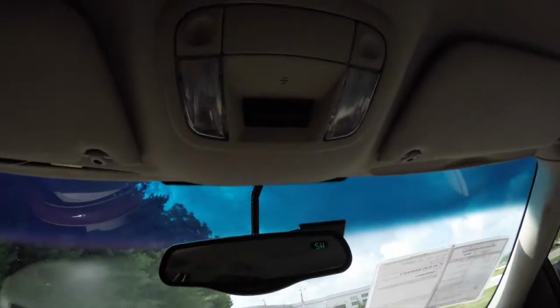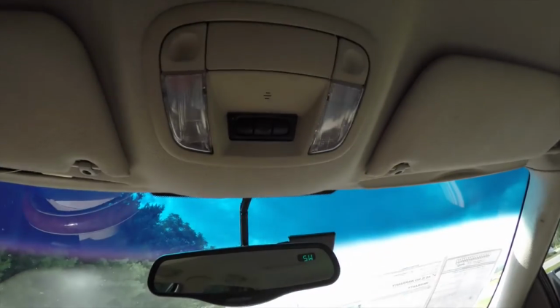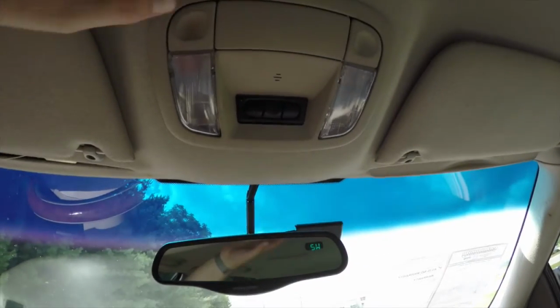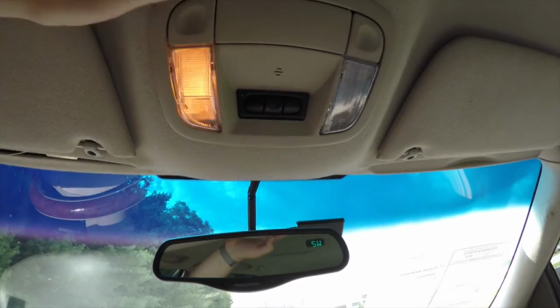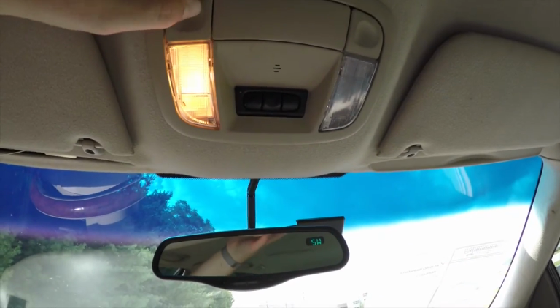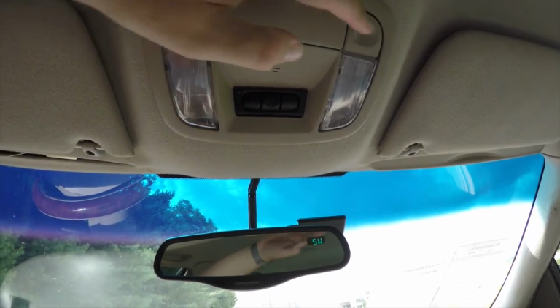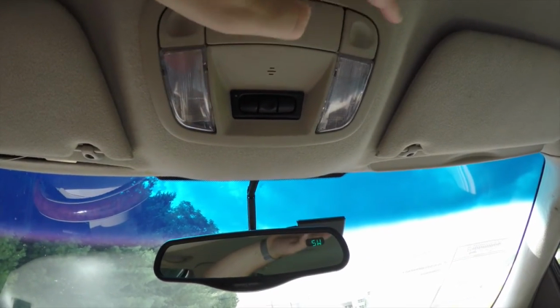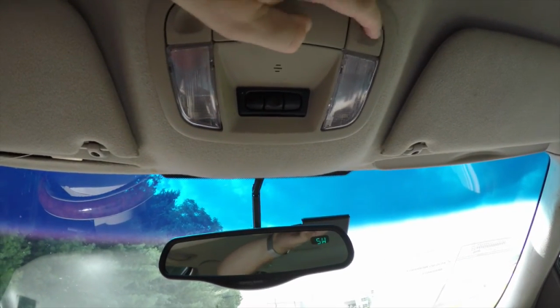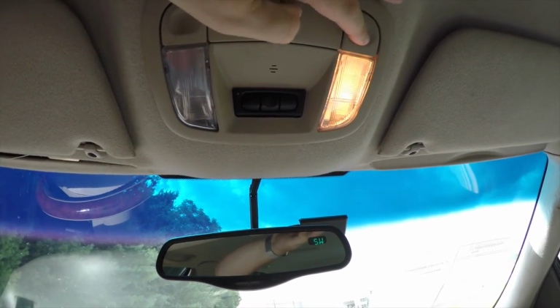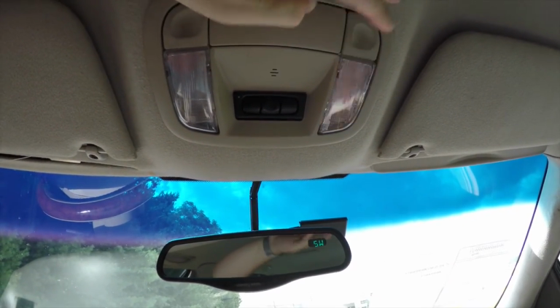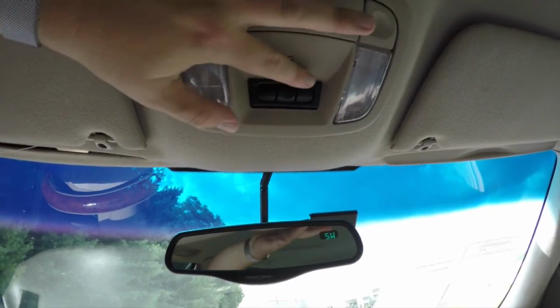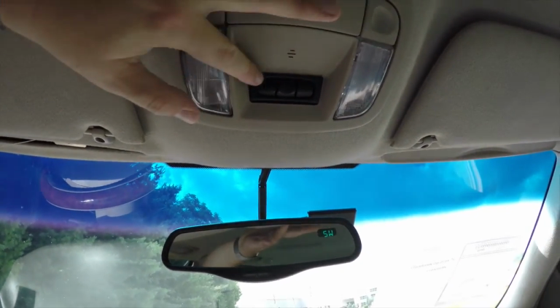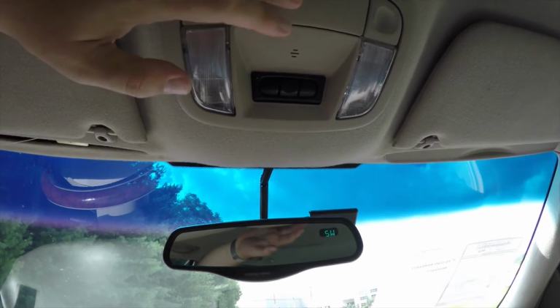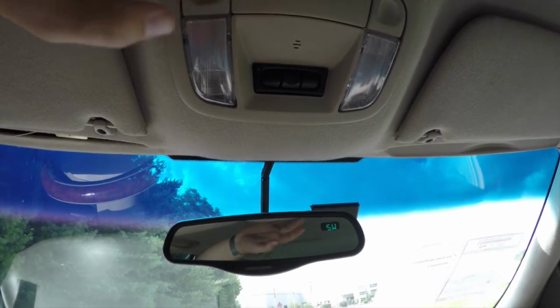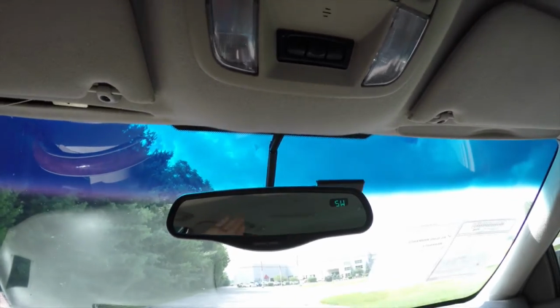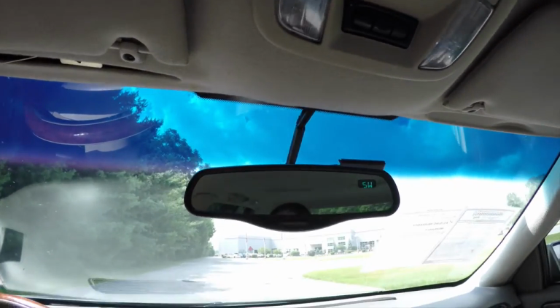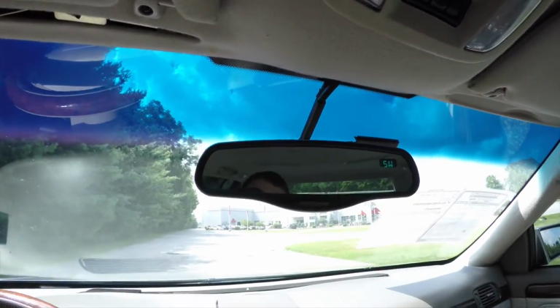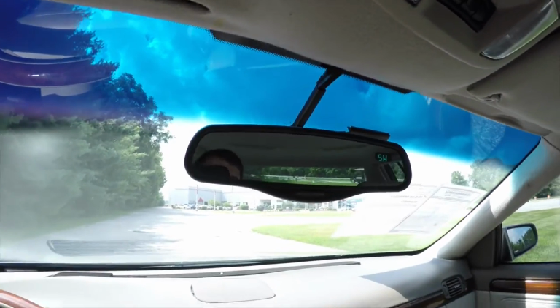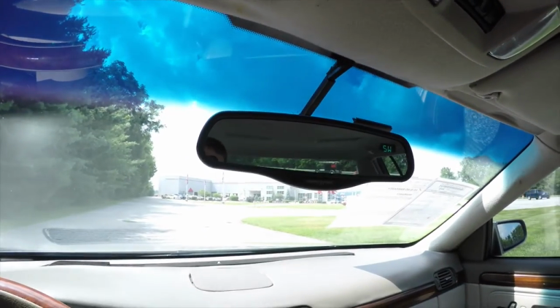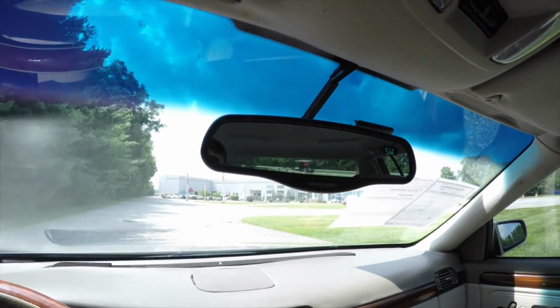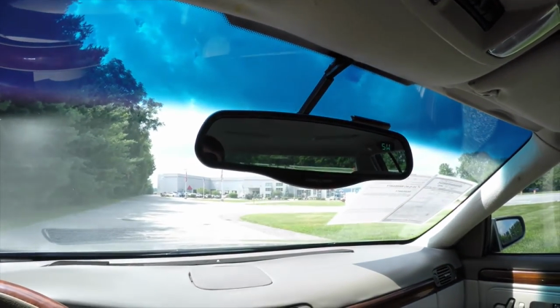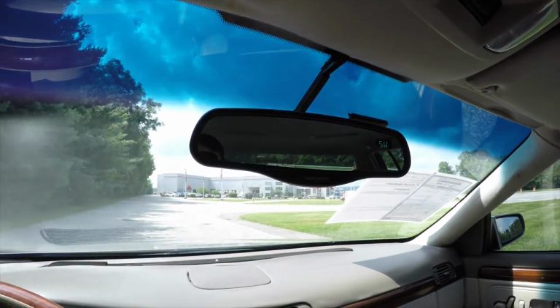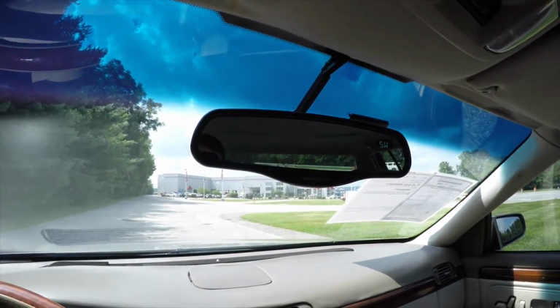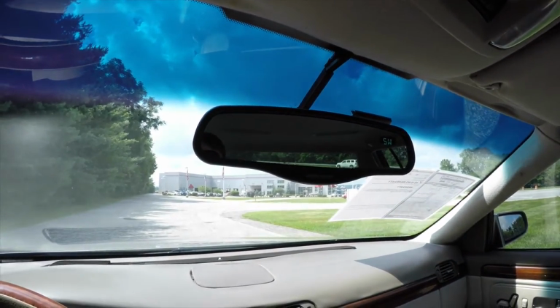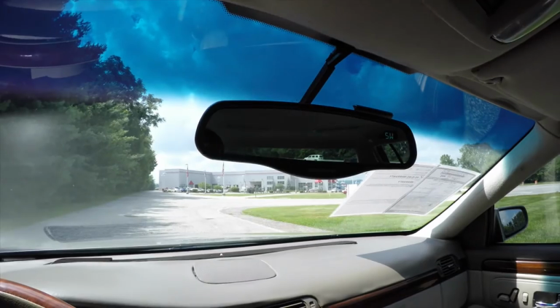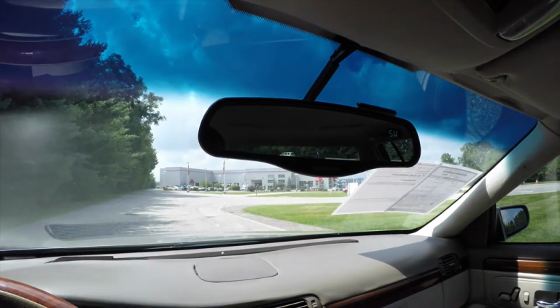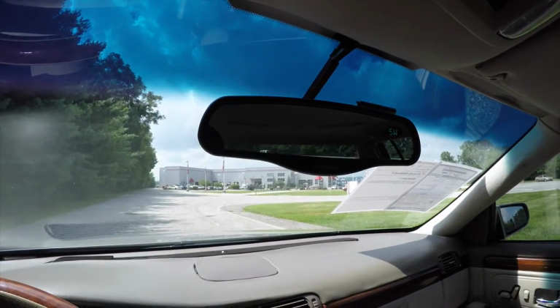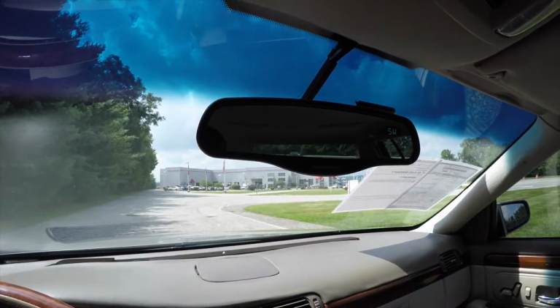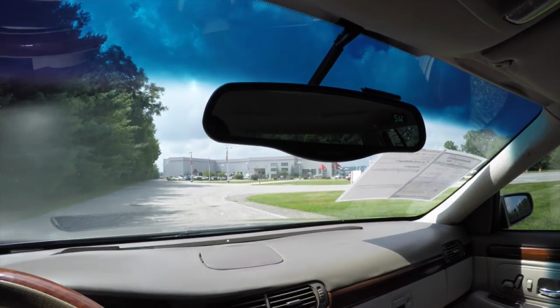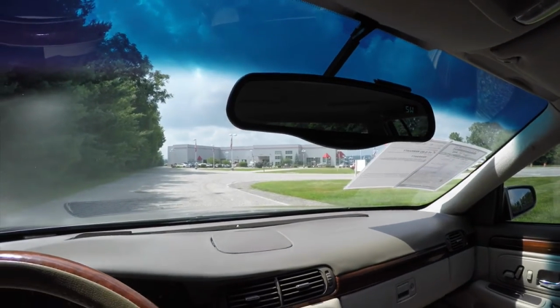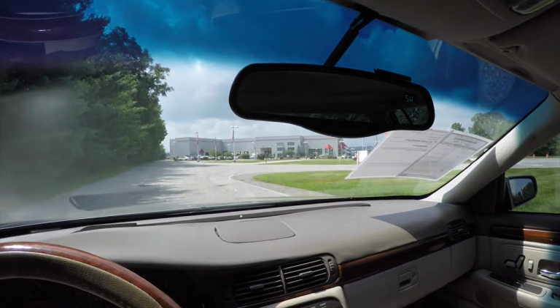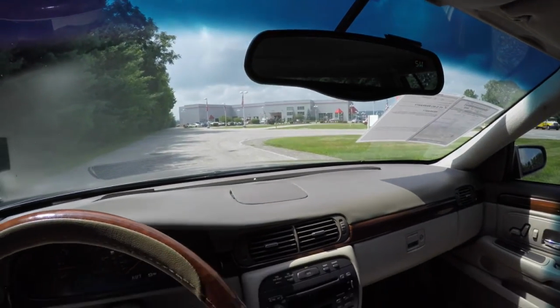Looking overhead, you do have overhead map lights and a HomeLink universal garage door opener. There's also an automatic dimming rearview mirror with integrated compass, as well as automatic wiper sensors and automatic light sensors.